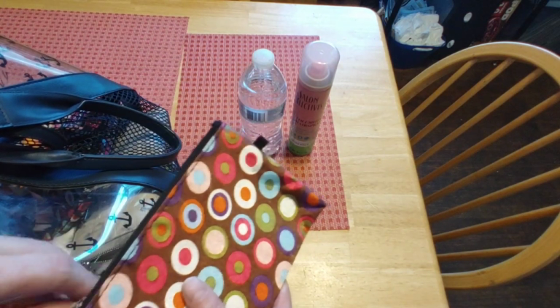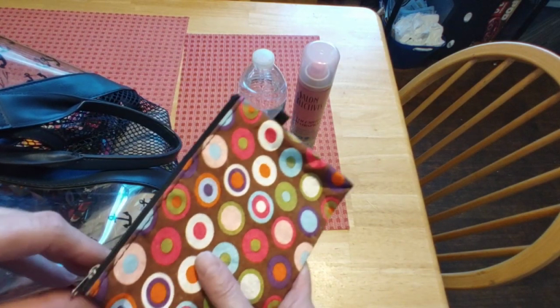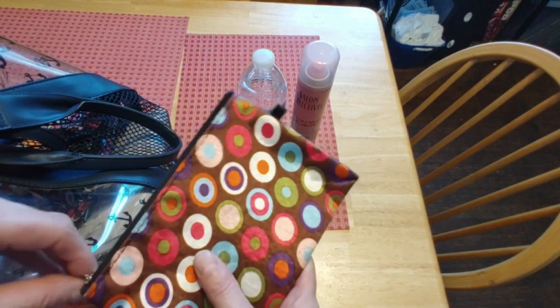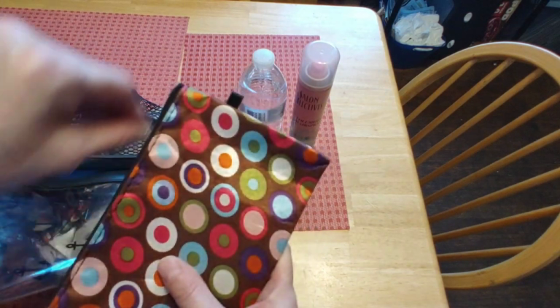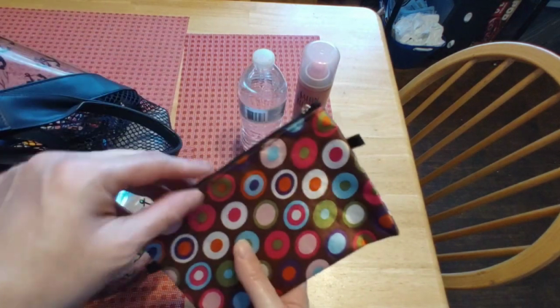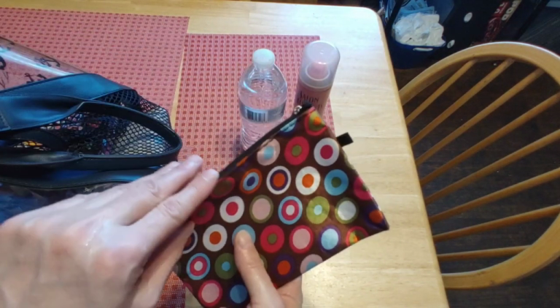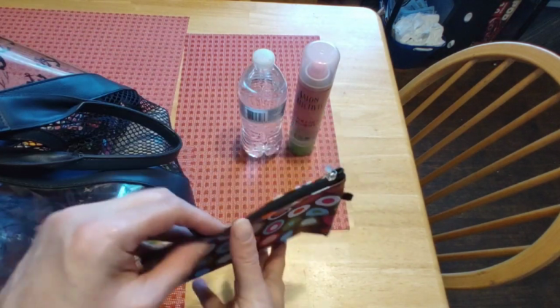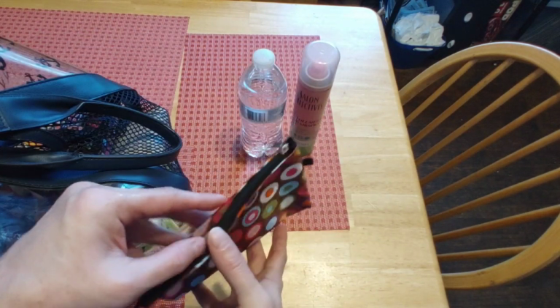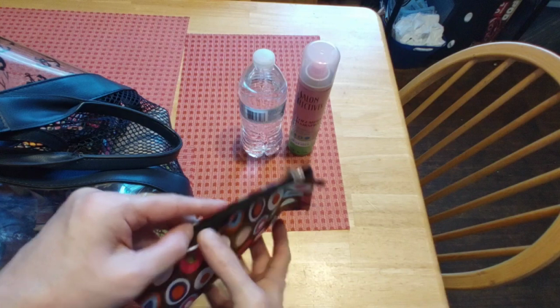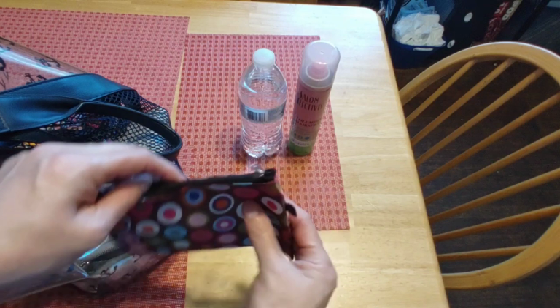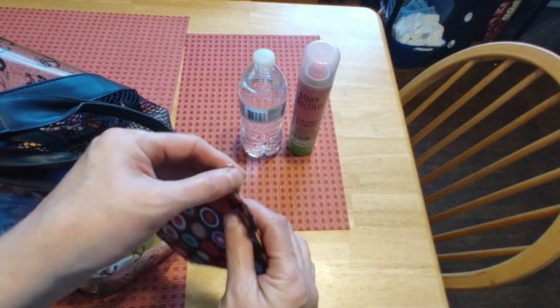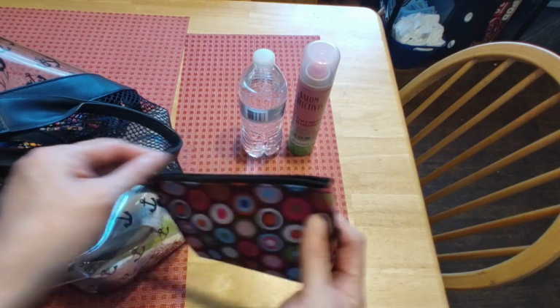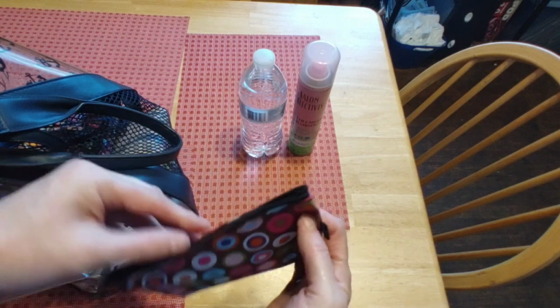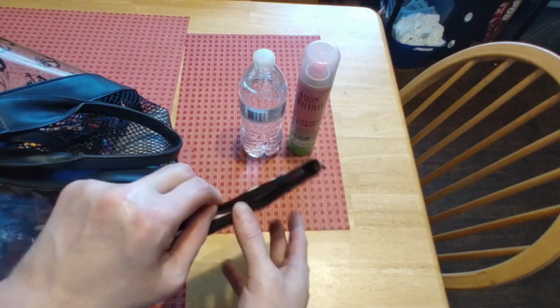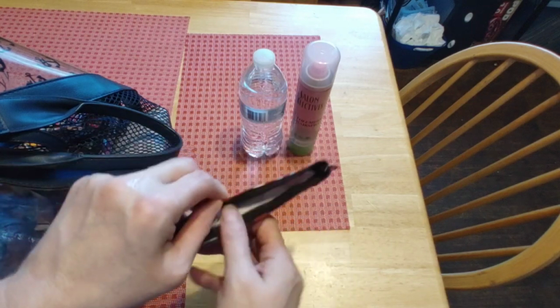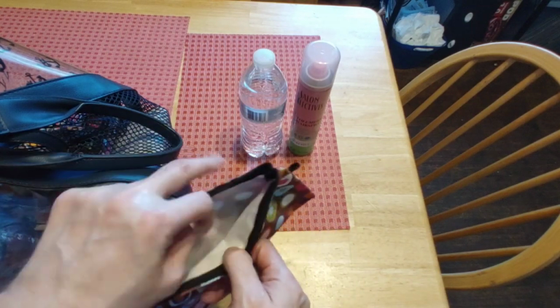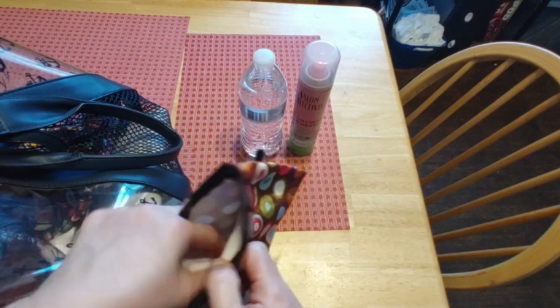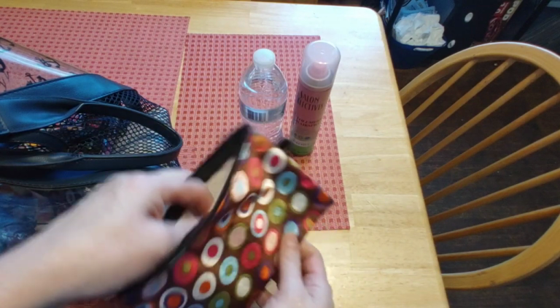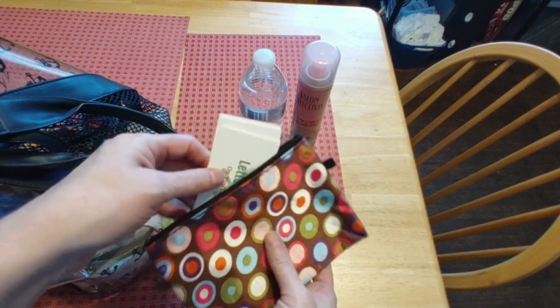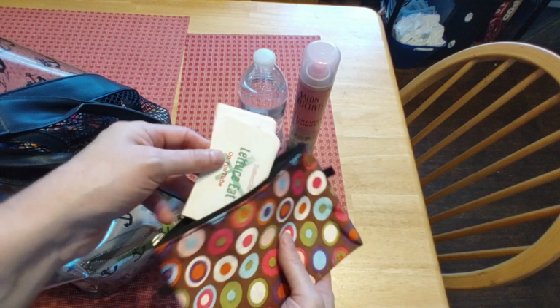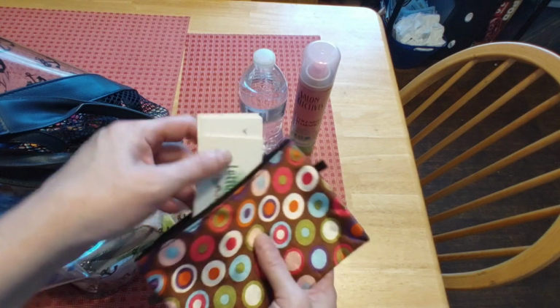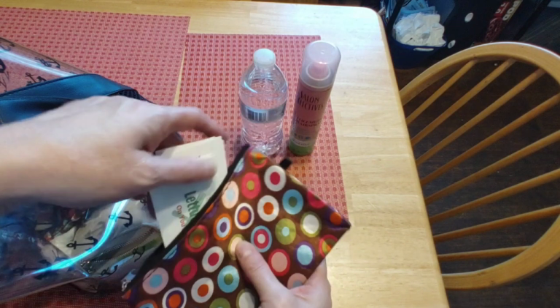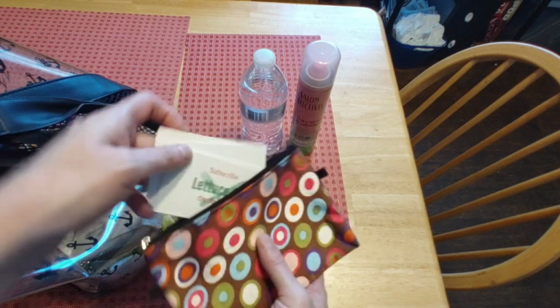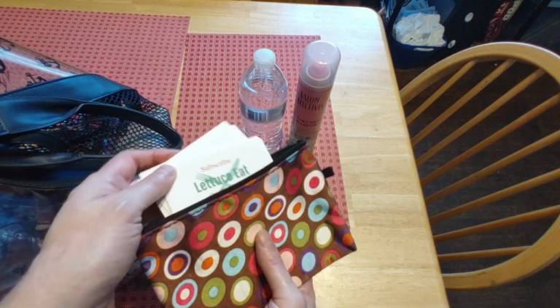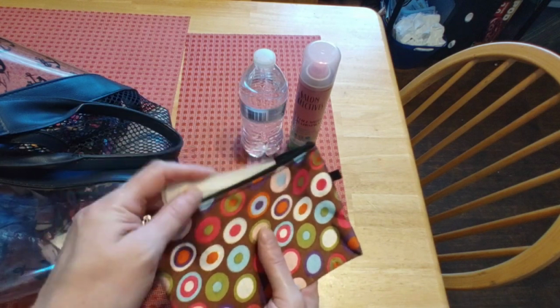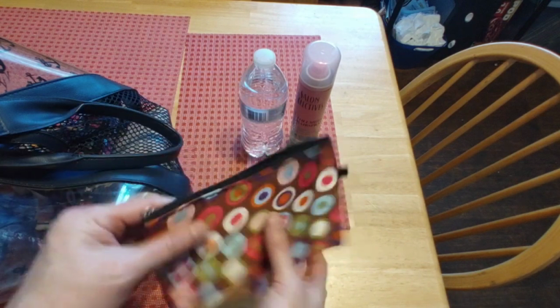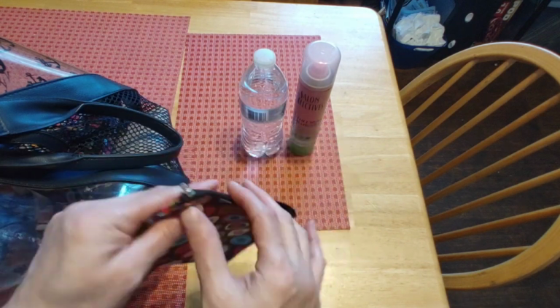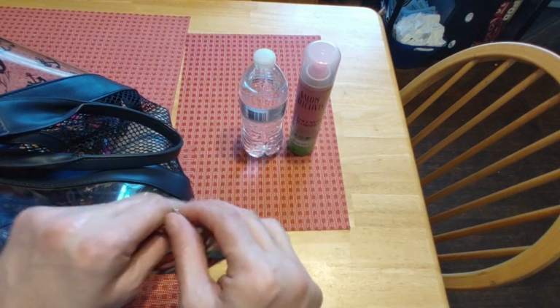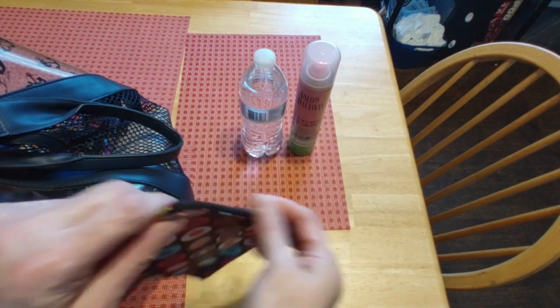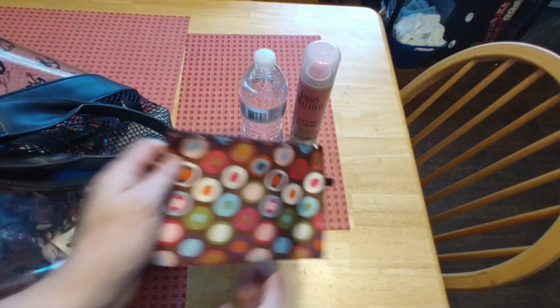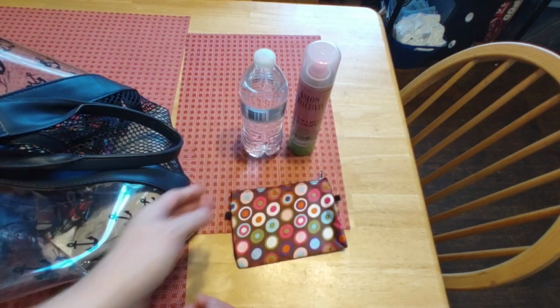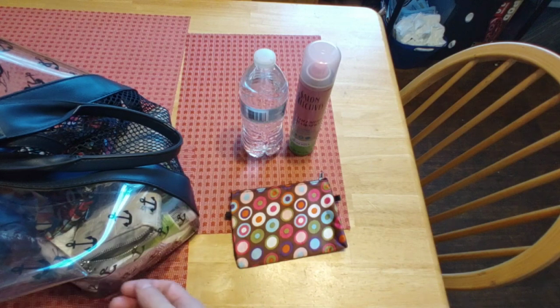I keep these little pouches from Dollar Tree in my bag to stay organized. And my Let Us Eat business cards. I'm going to go through the little bags to make sure they're organized.